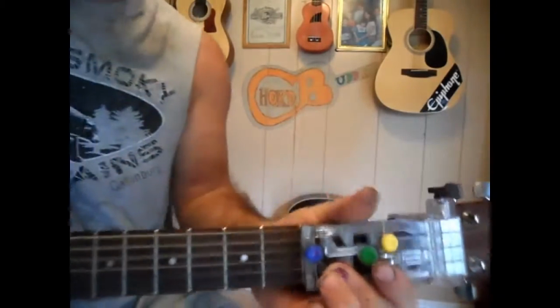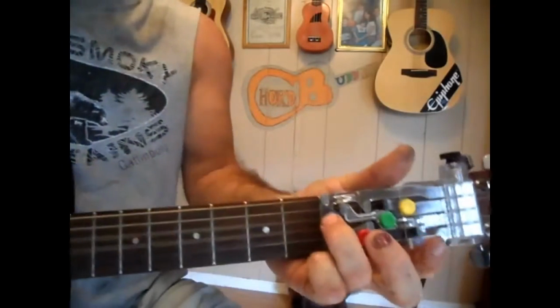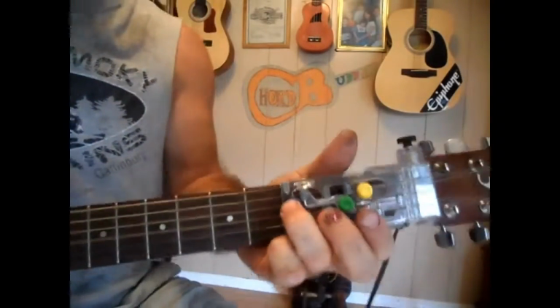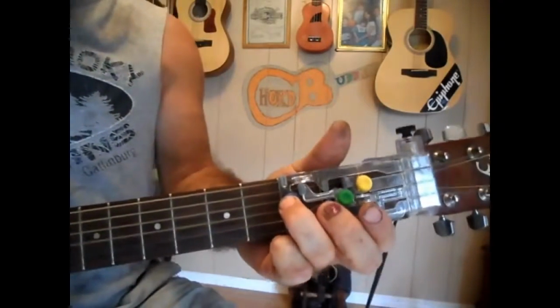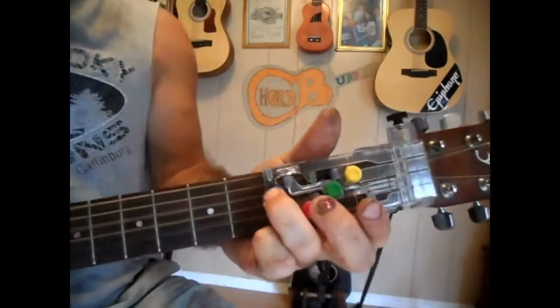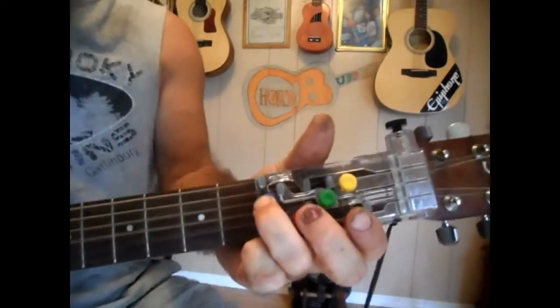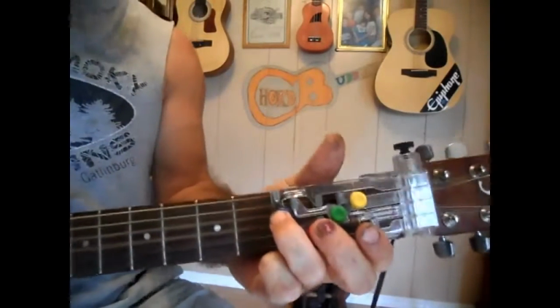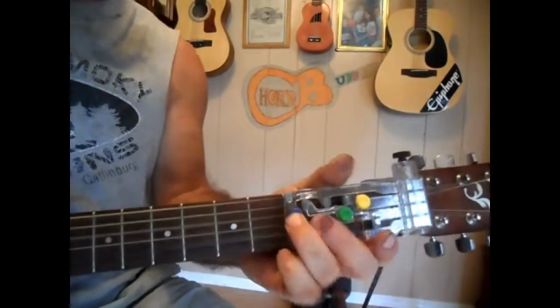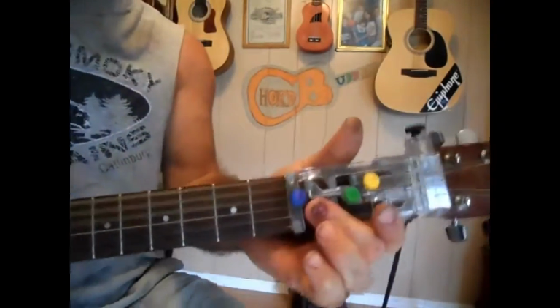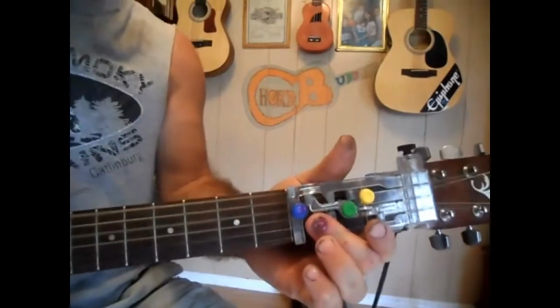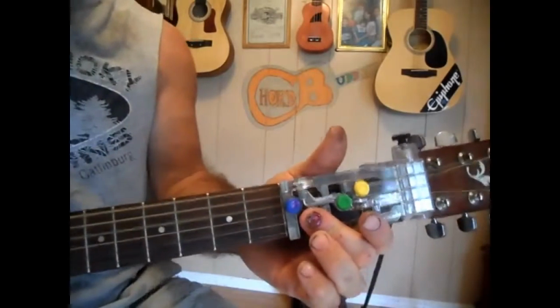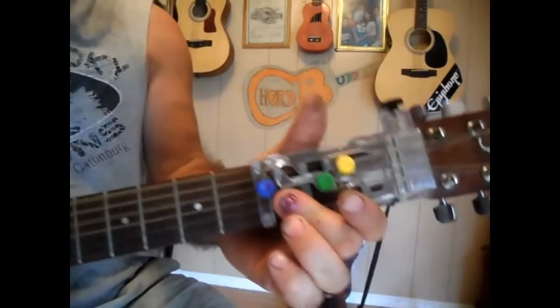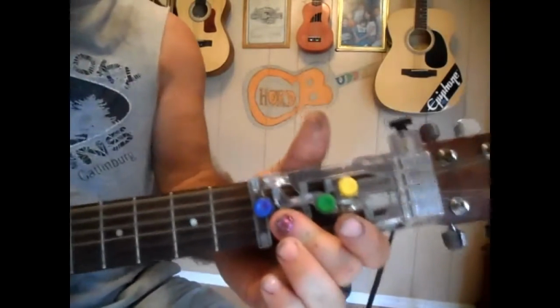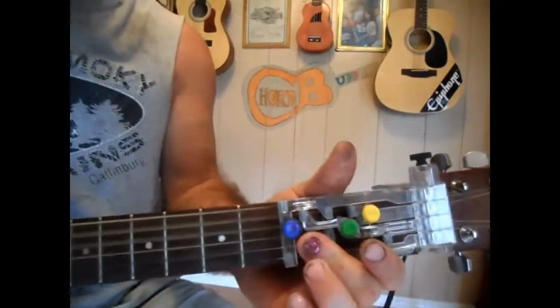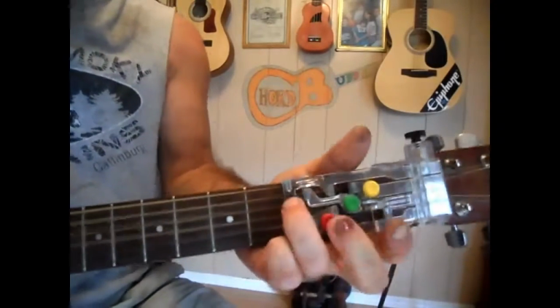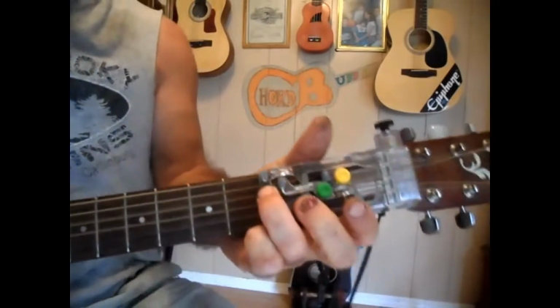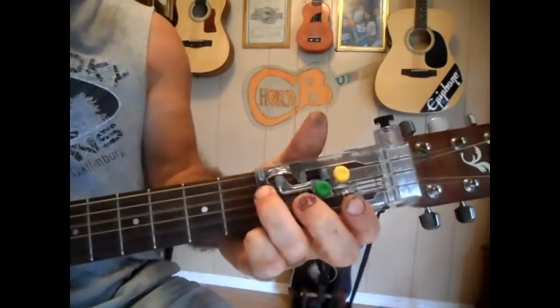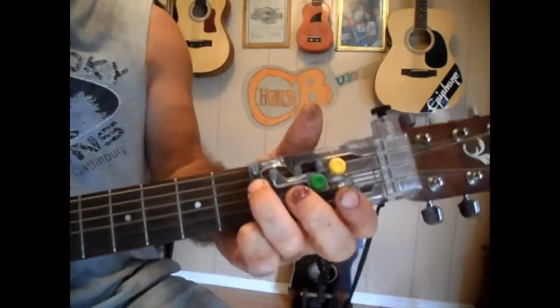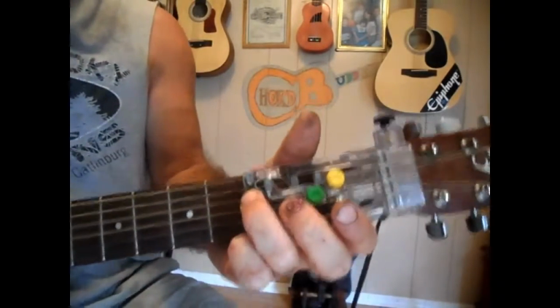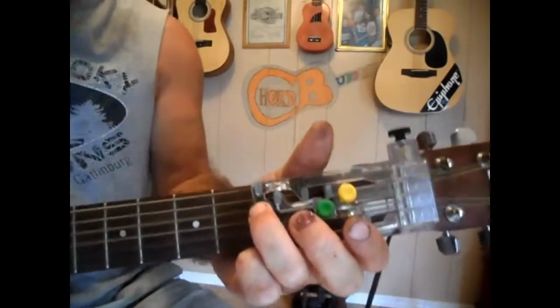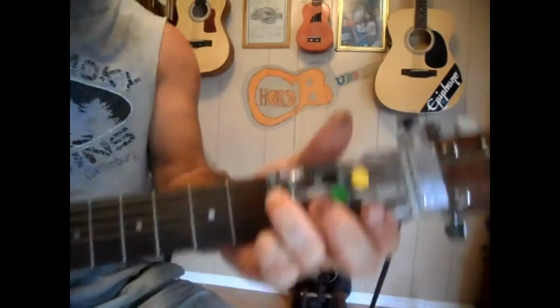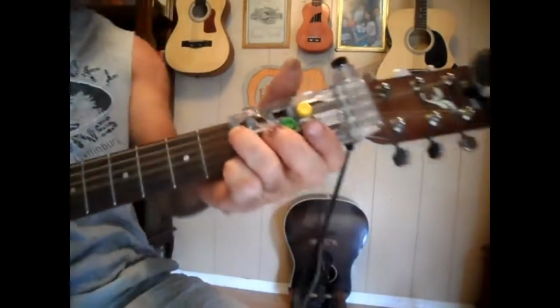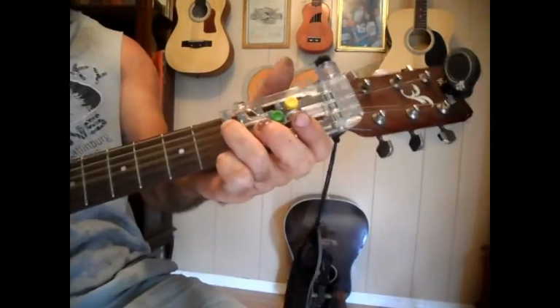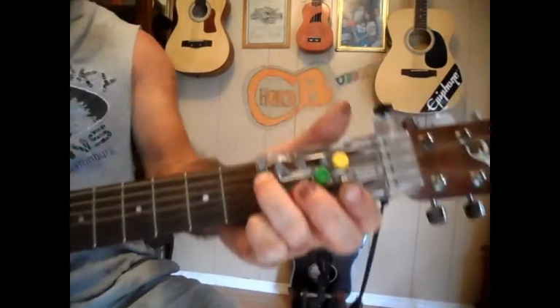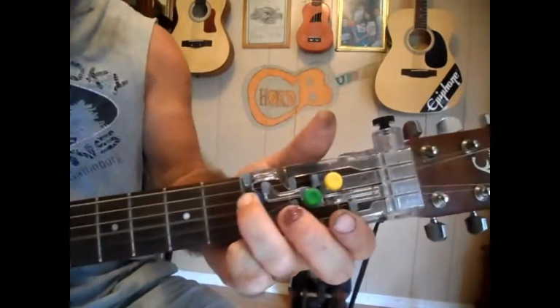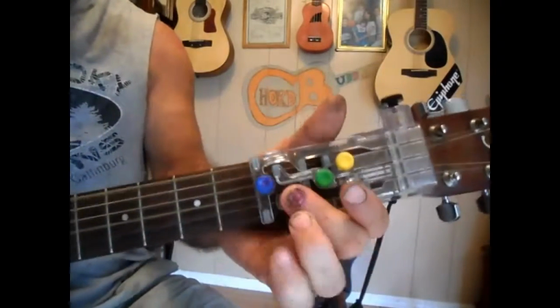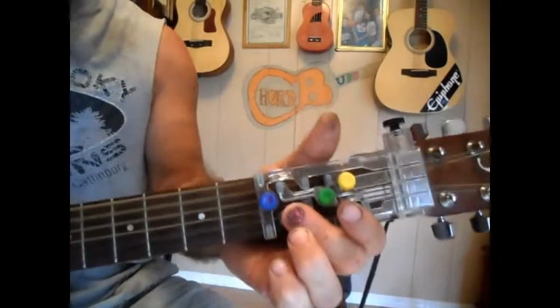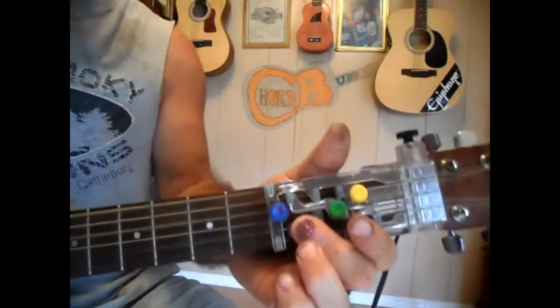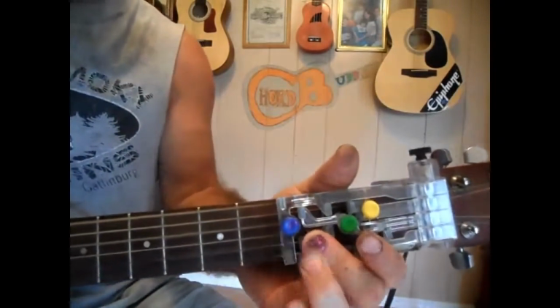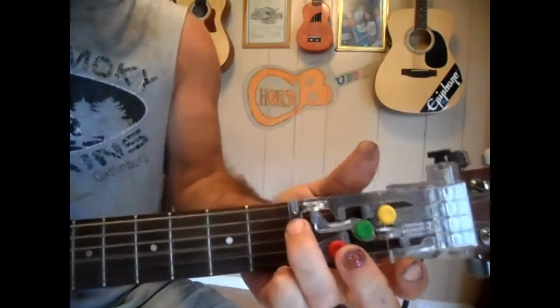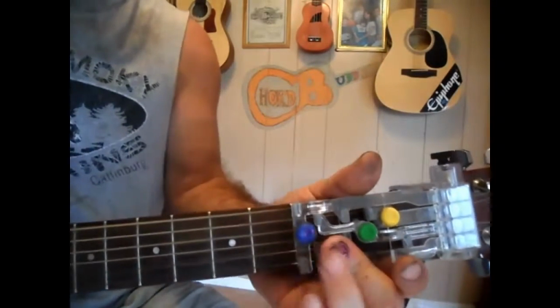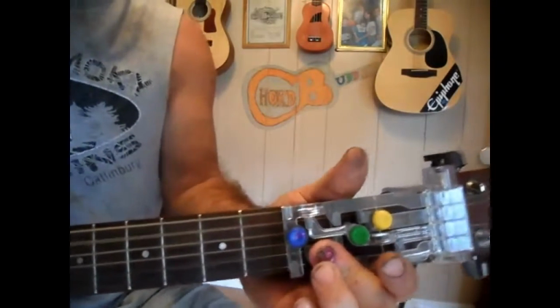Well, it's sure is Monday, ain't it somehow? I've got to find a way to get a treat somehow. Had a ball Friday, Saturday, Sunday. Well, it's all over now, and it's sure is Monday.